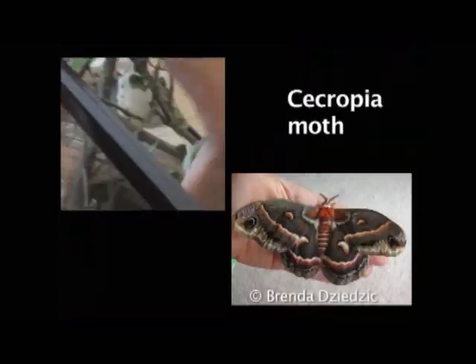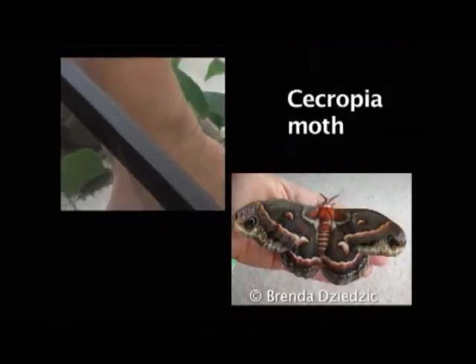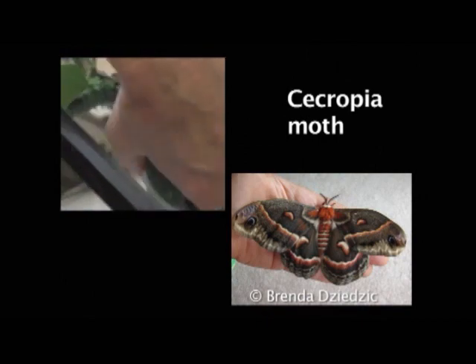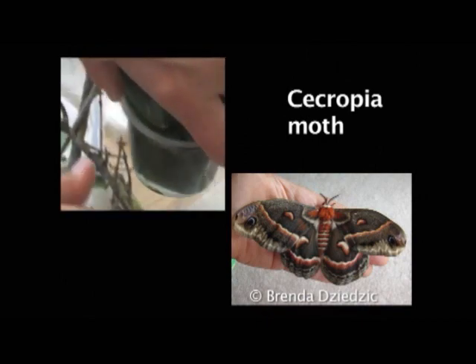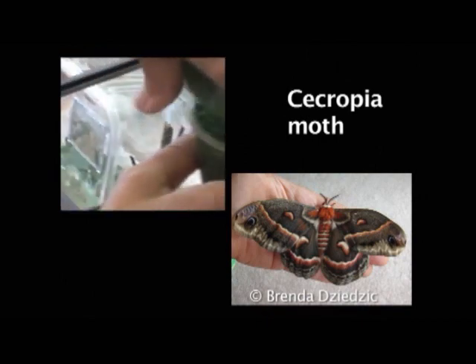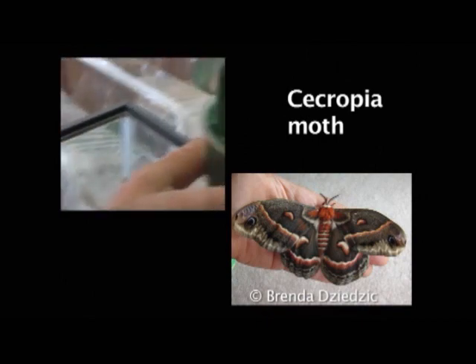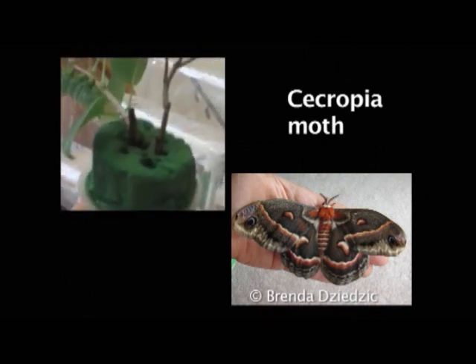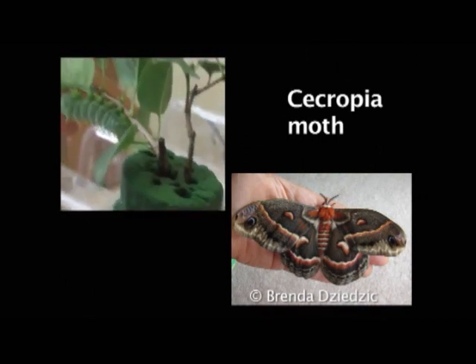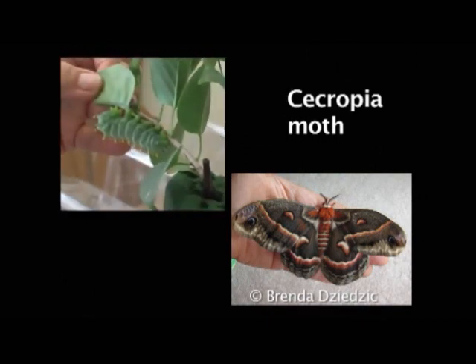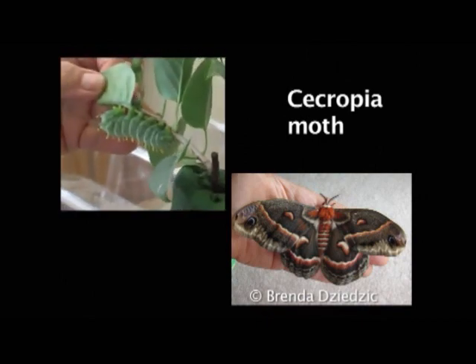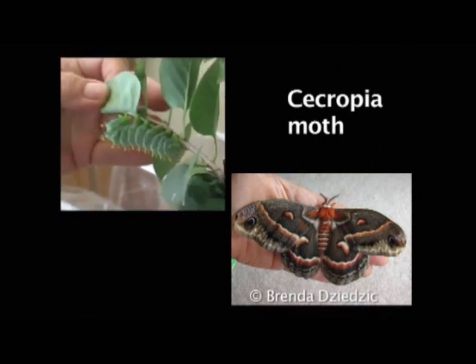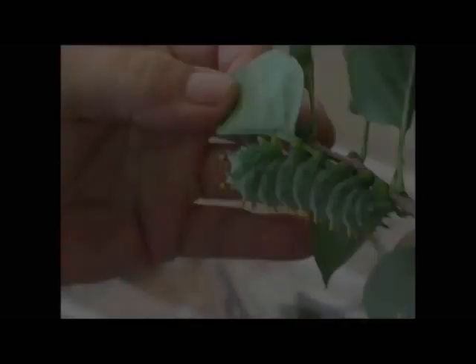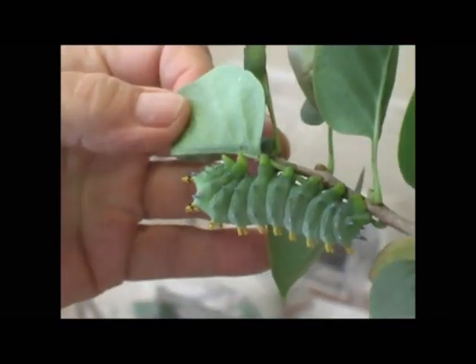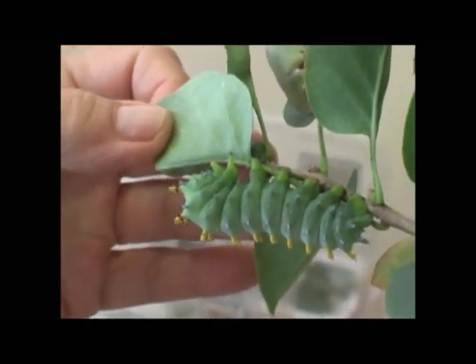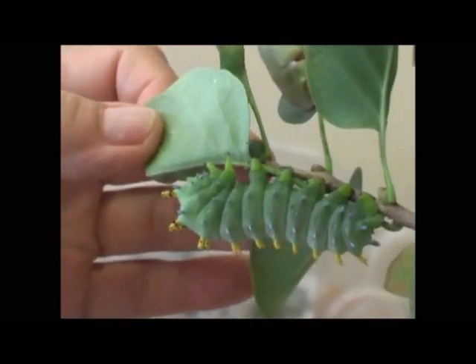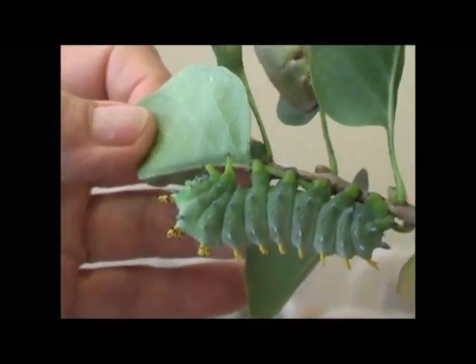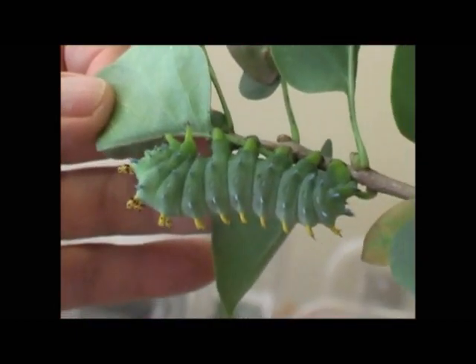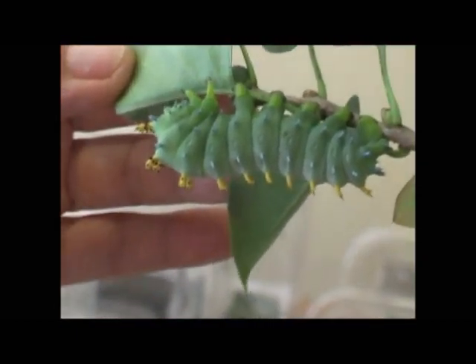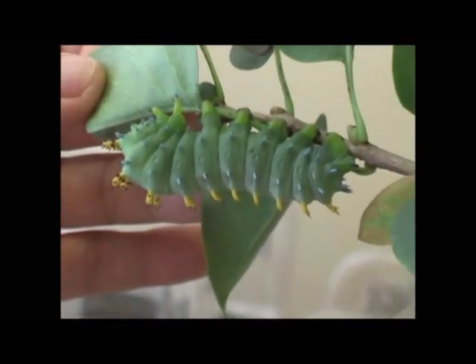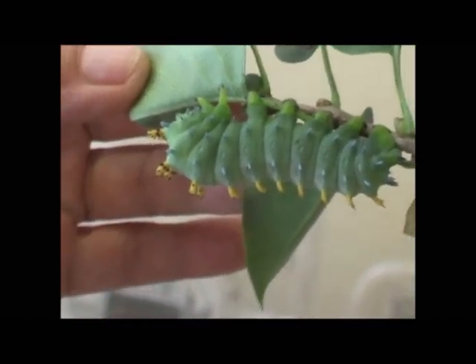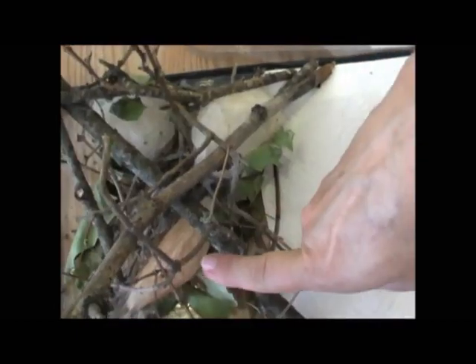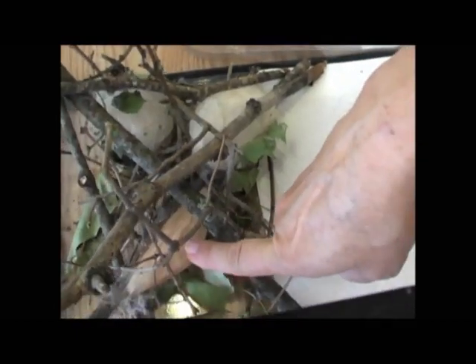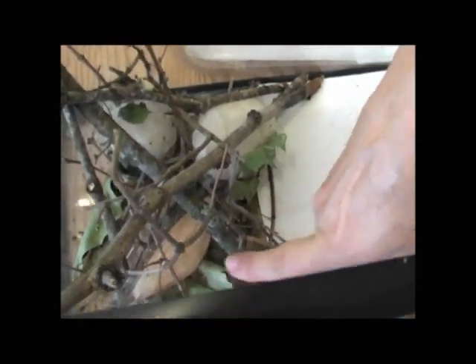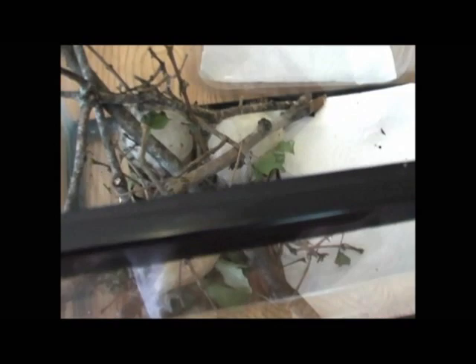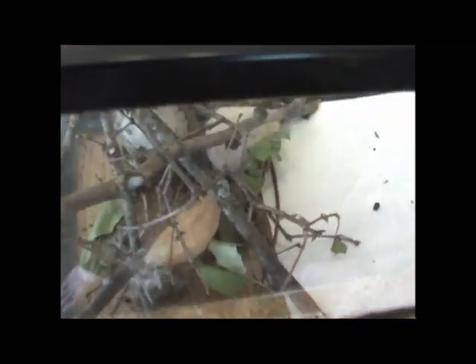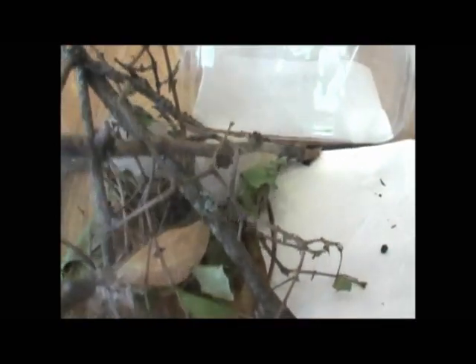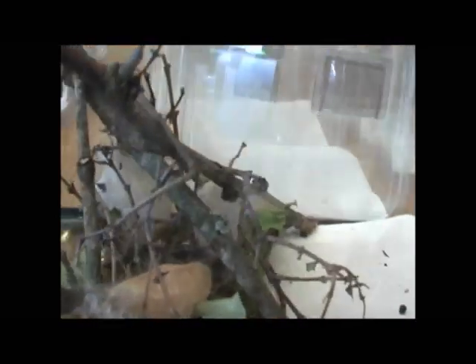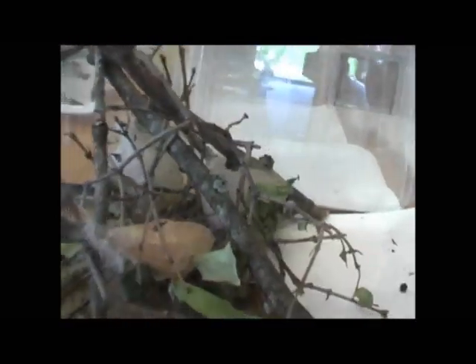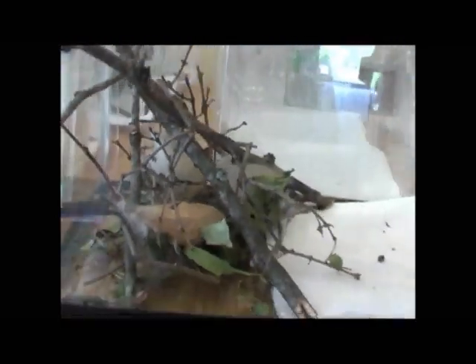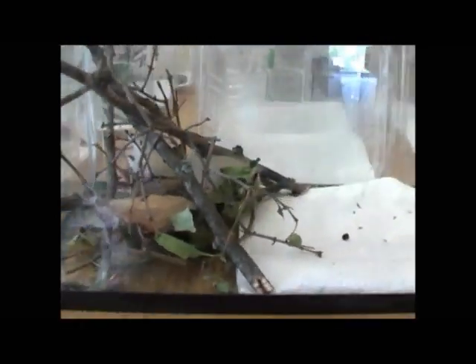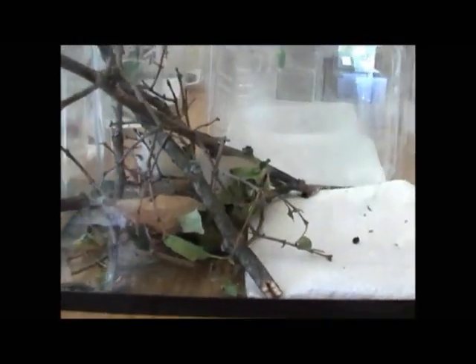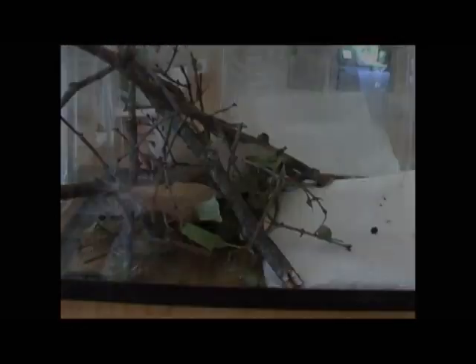This is a giant silk moth — it's a cecropia. It will spin a cocoon and then pupate within that, and it will come out at the very end of May or sometime in the middle of June next year.